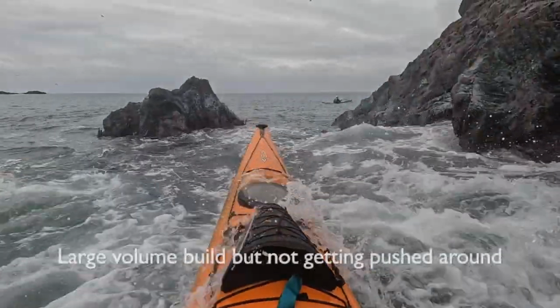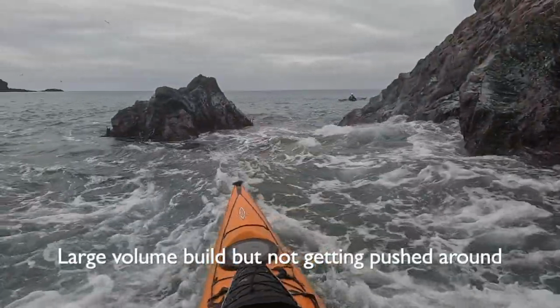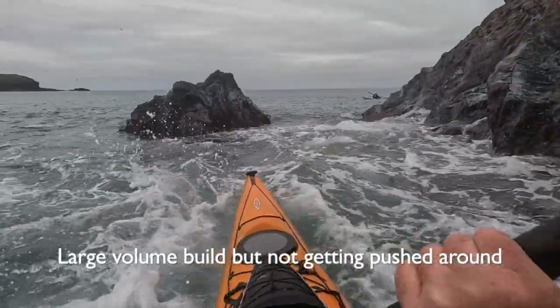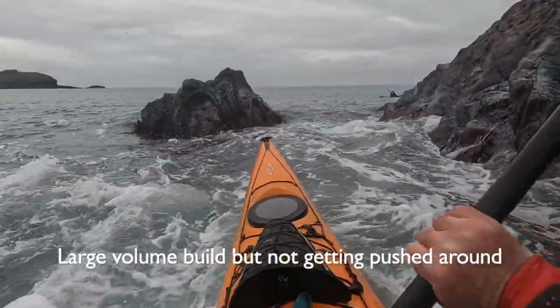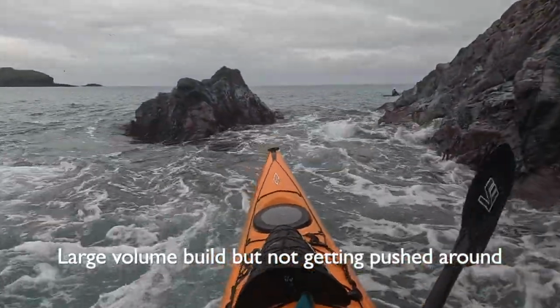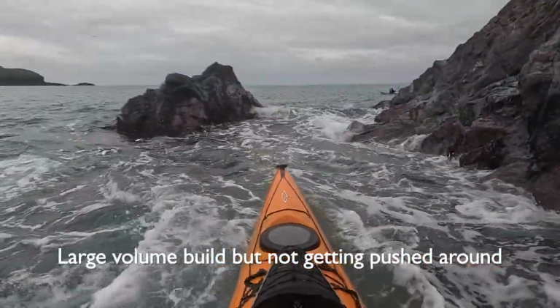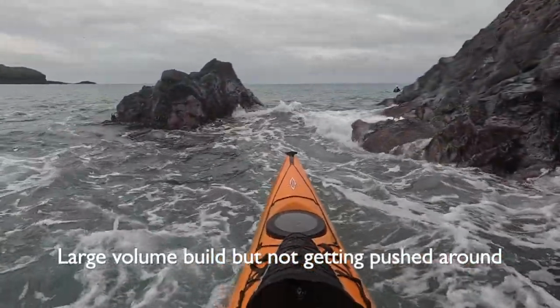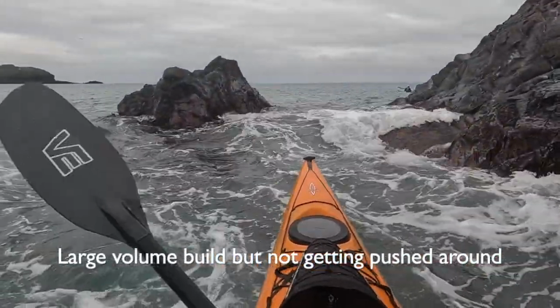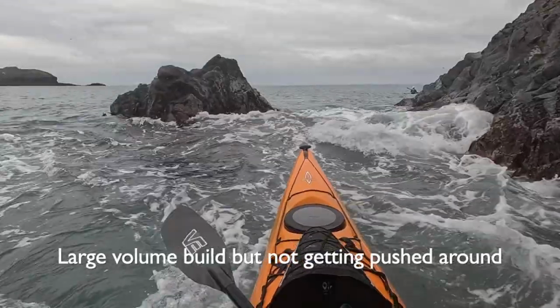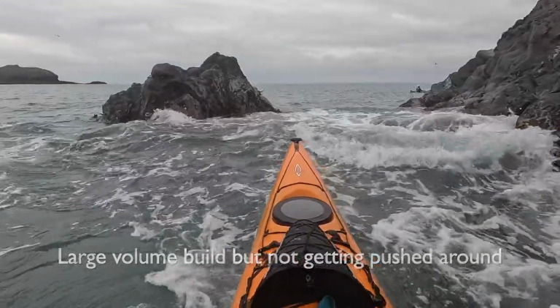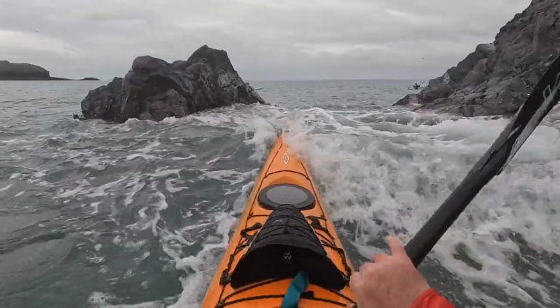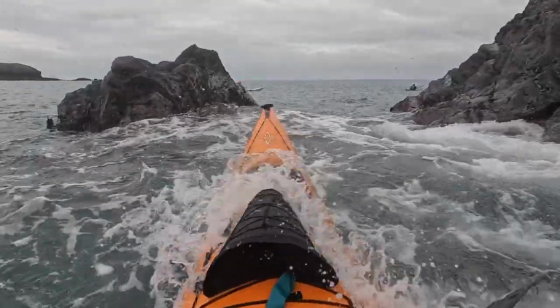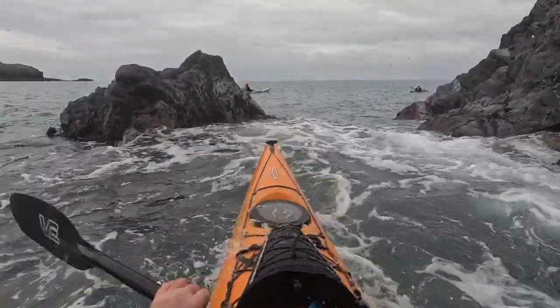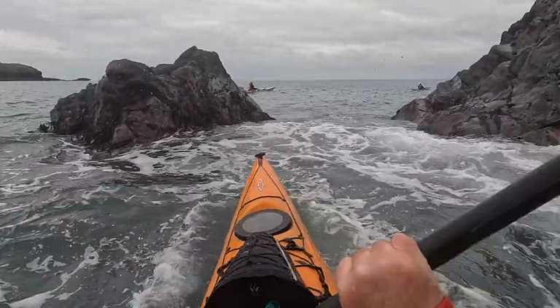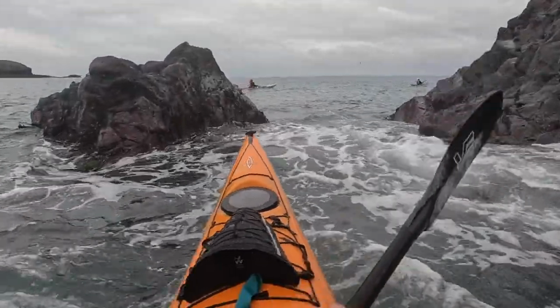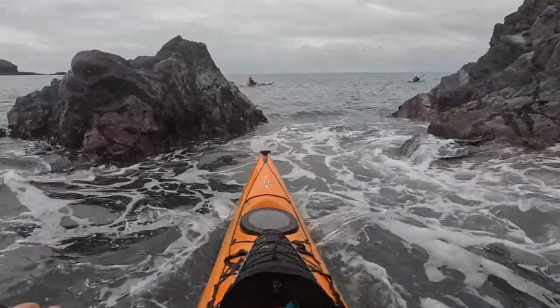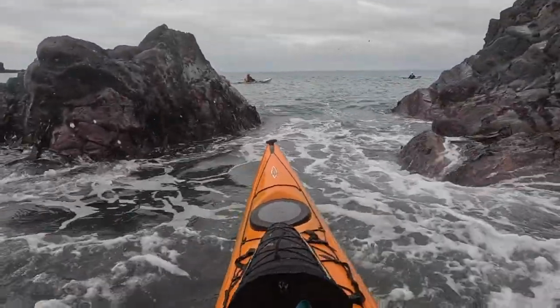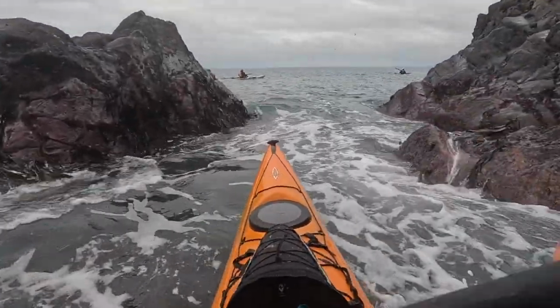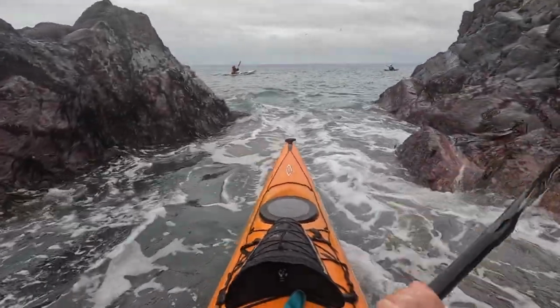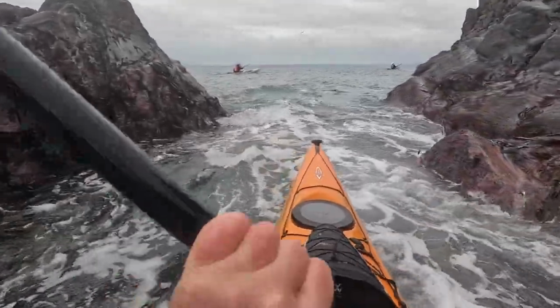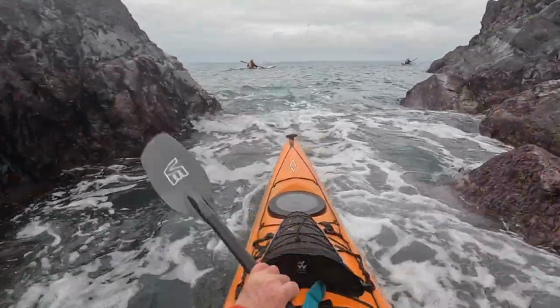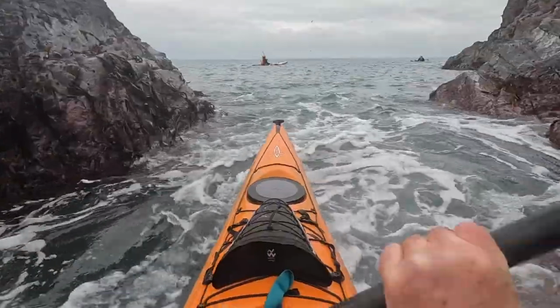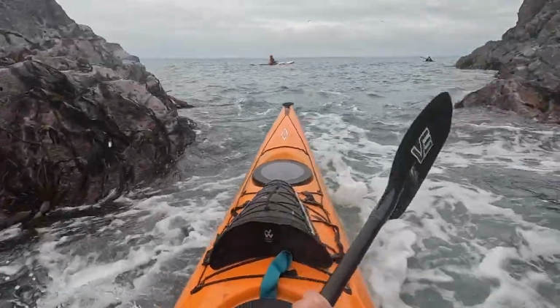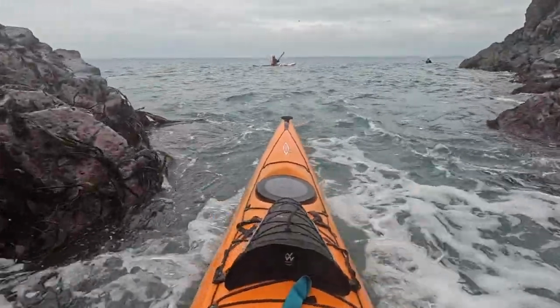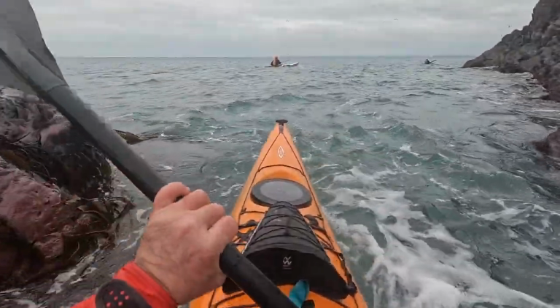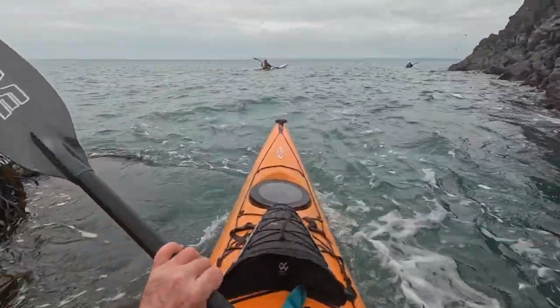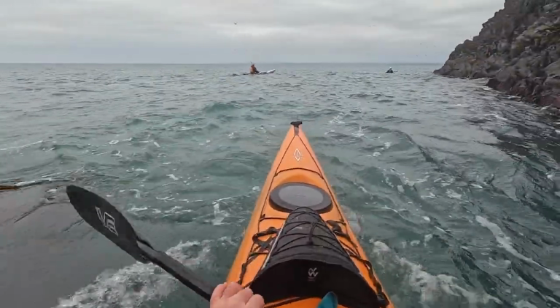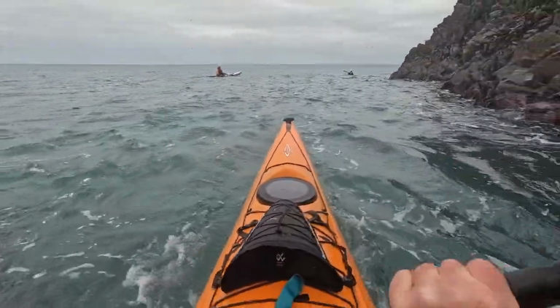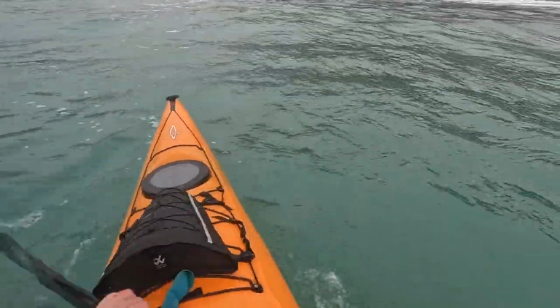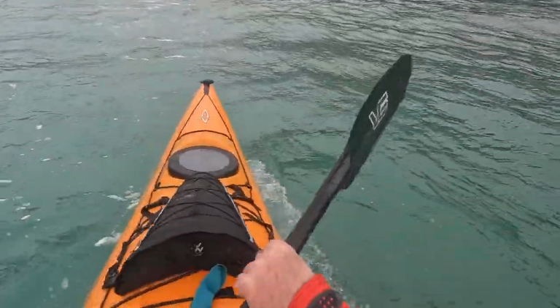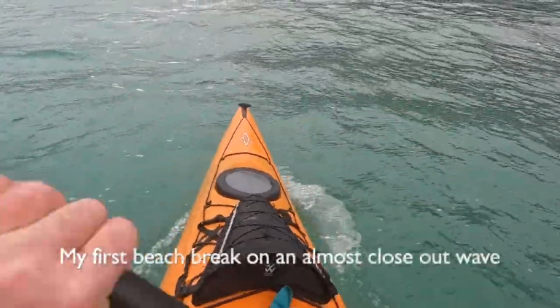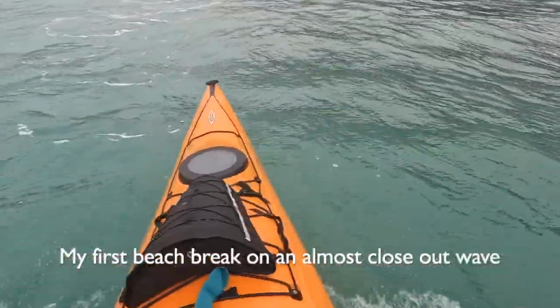It's a large volume build there but it's not getting pushed around — even these little small features can be good fun. Again, just a bit of timing, waiting for the waves to come through and waiting for it to go gently to push through.